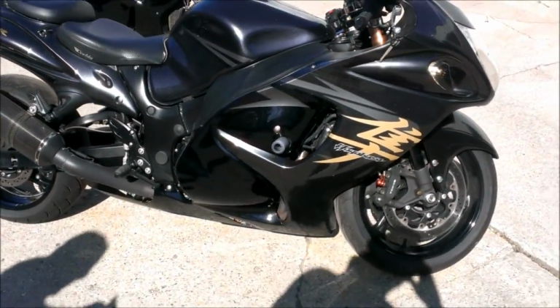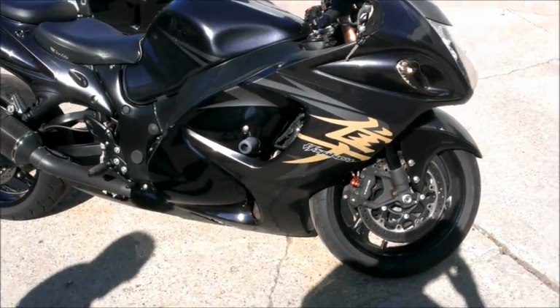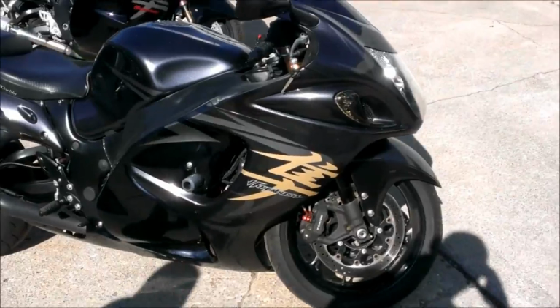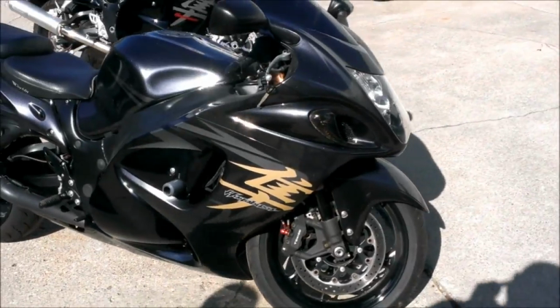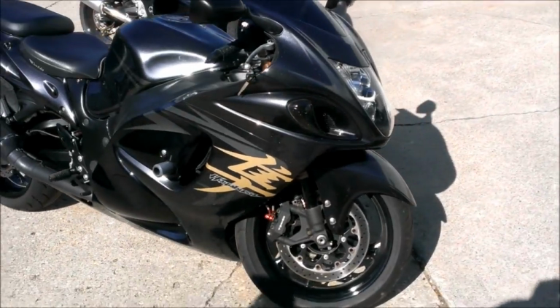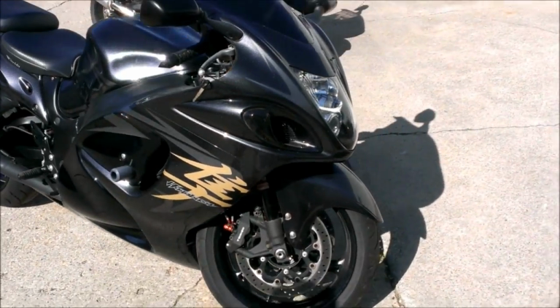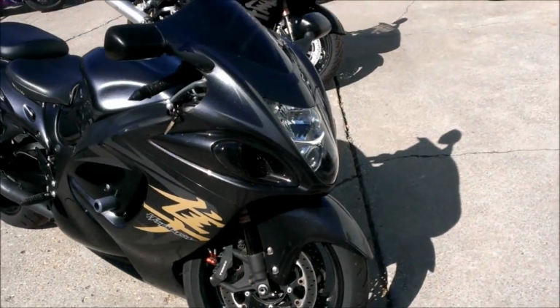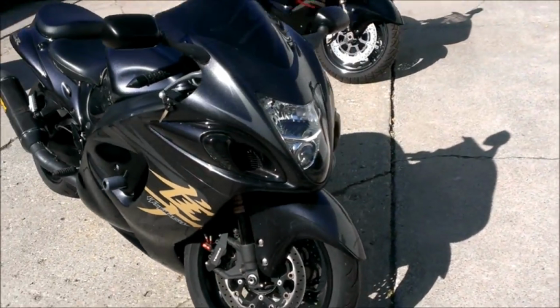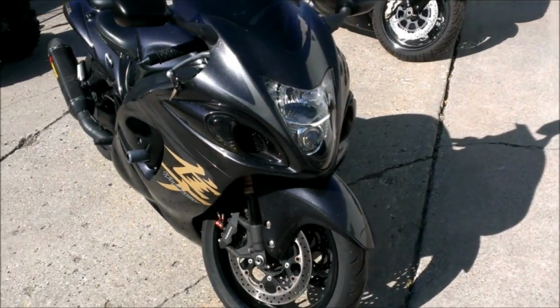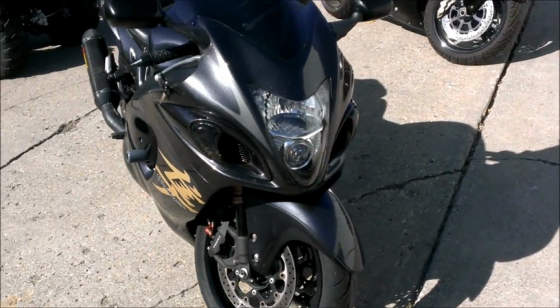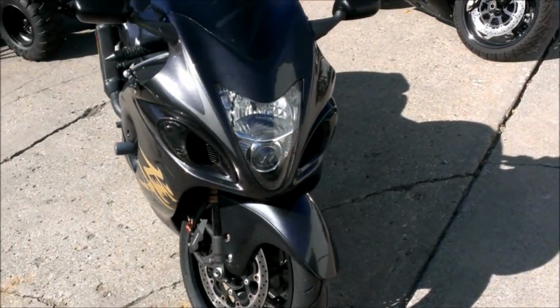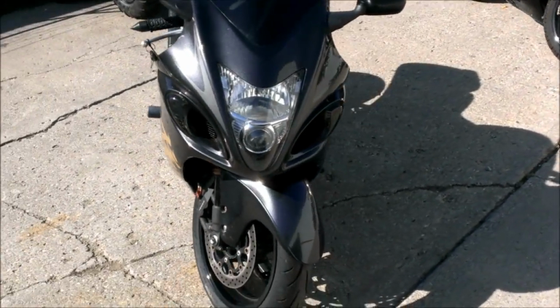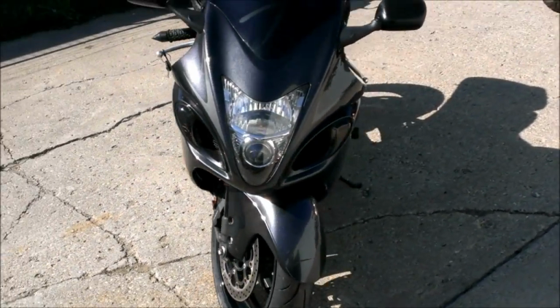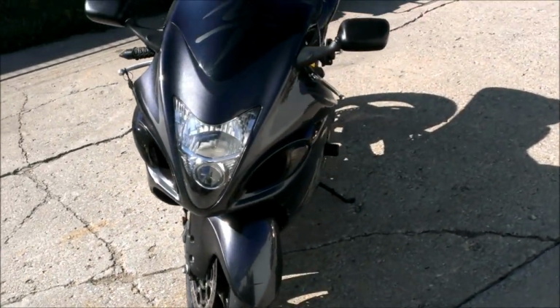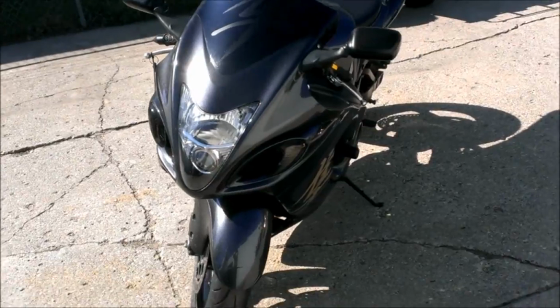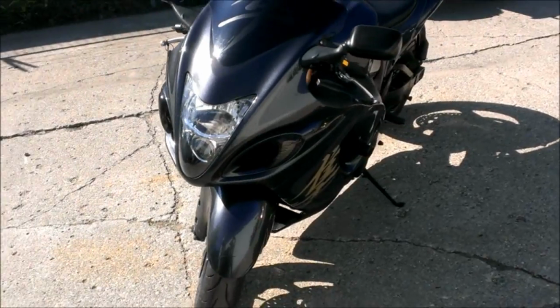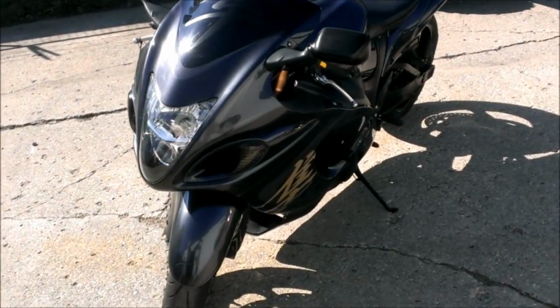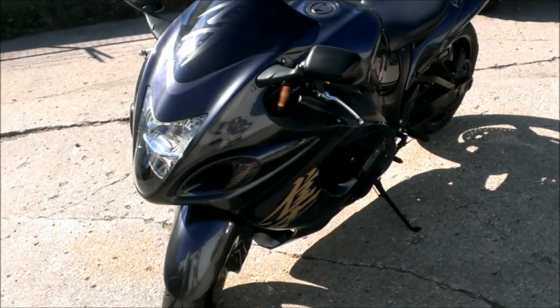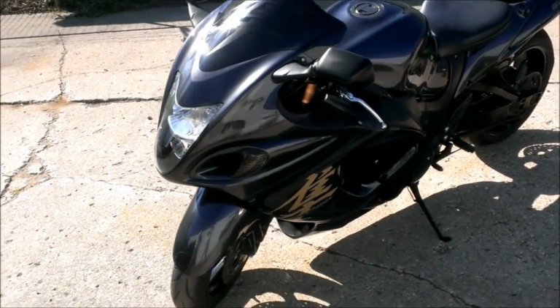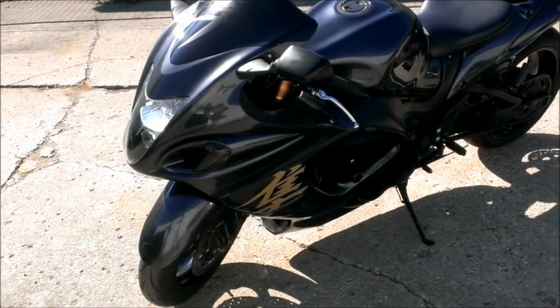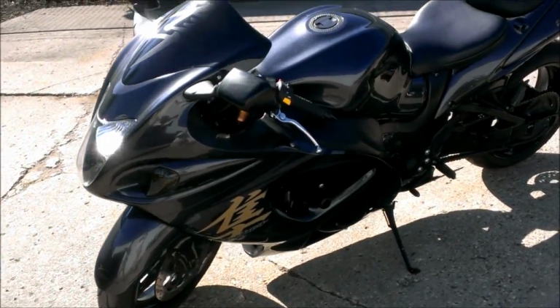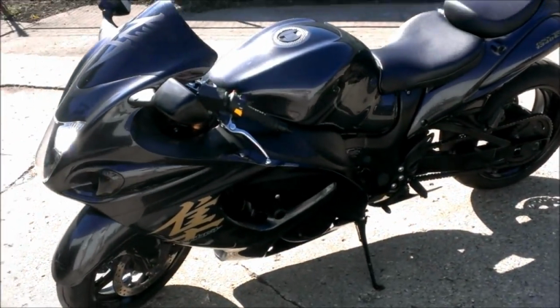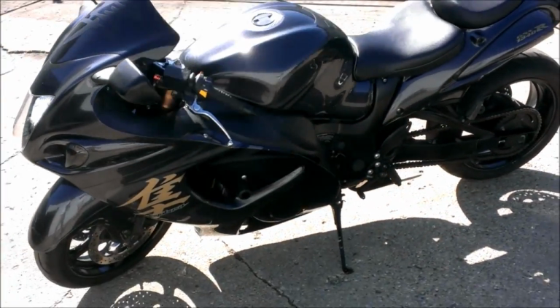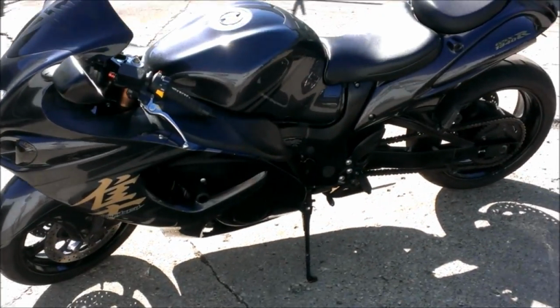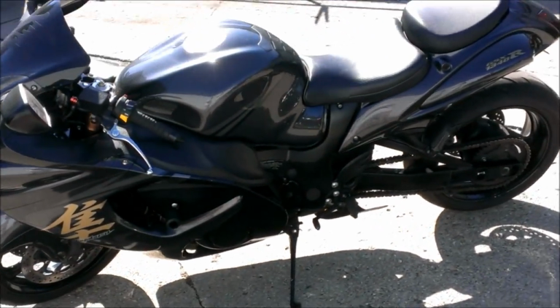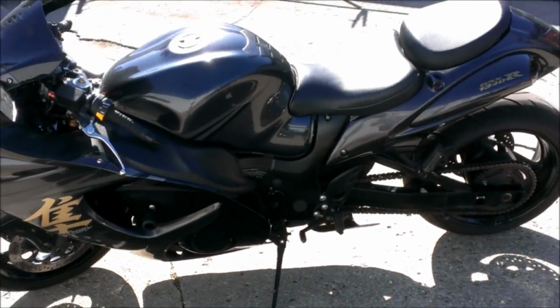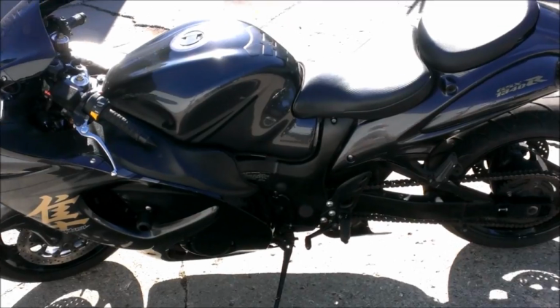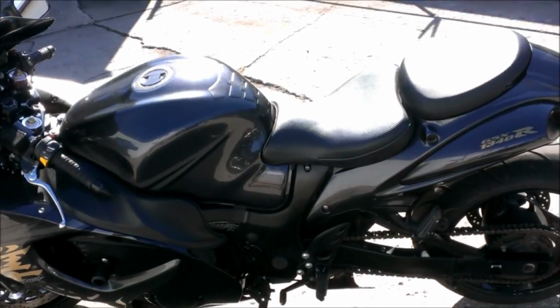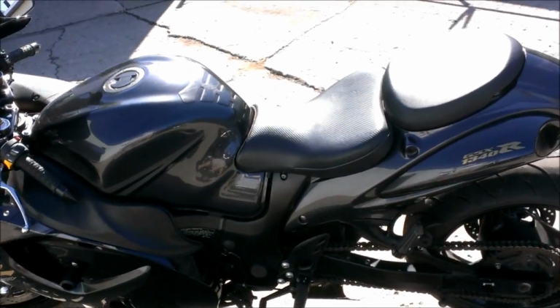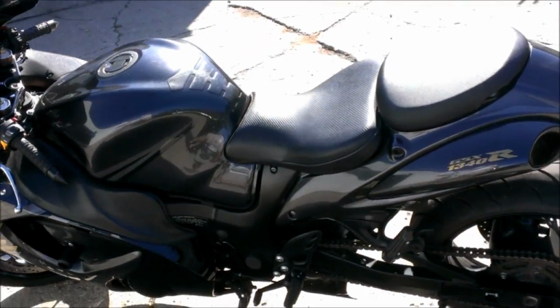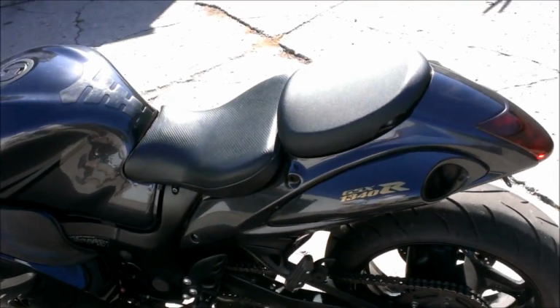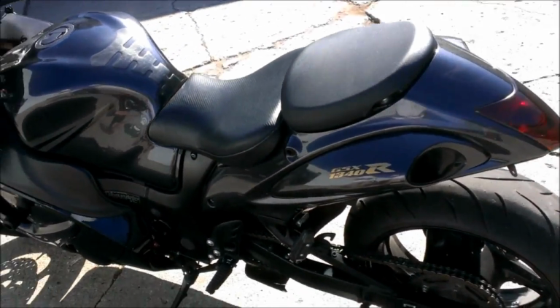Price to sell: only $9,999. Be the king of the street for under $10,000. Visit our website approvalpowersports.com to view the 400-plus used bikes we have in stock.